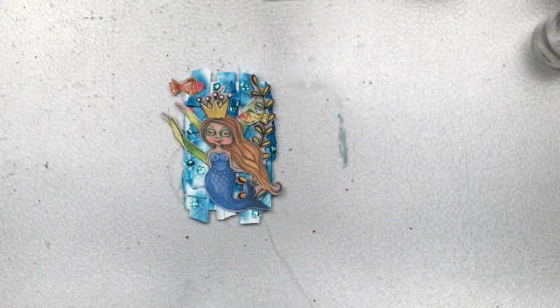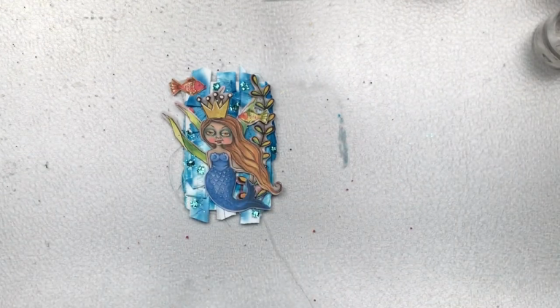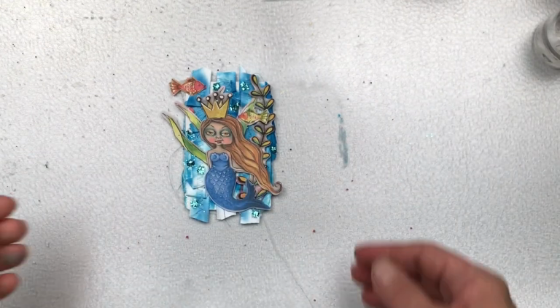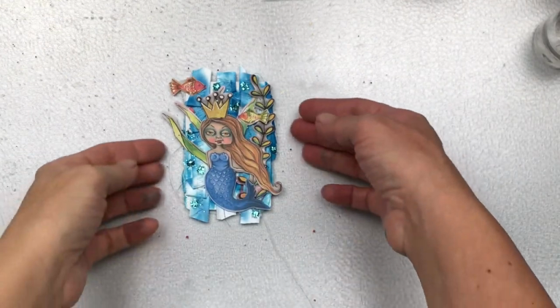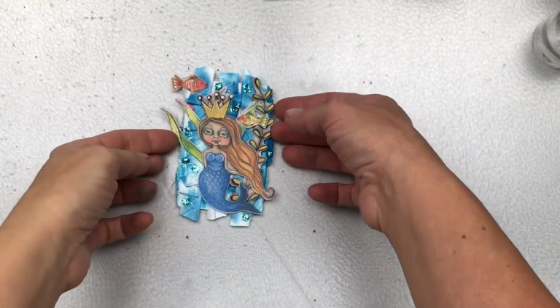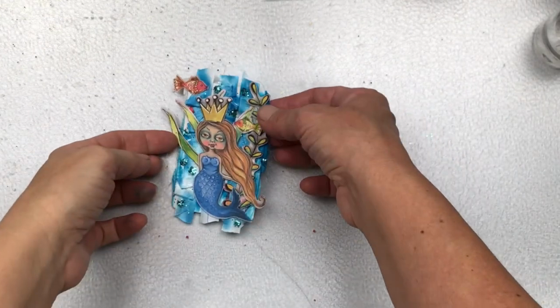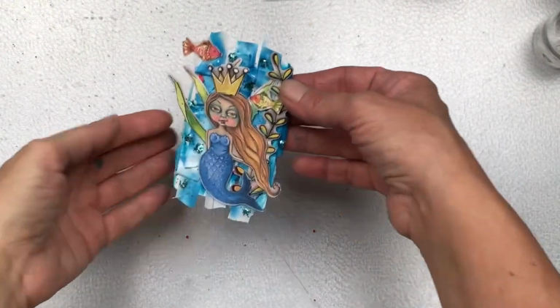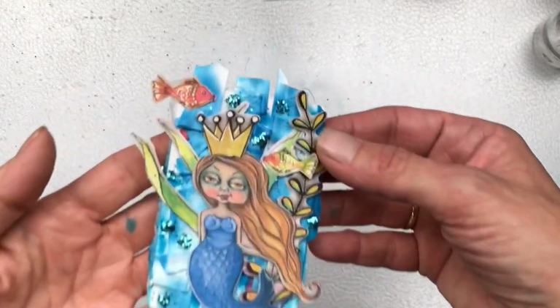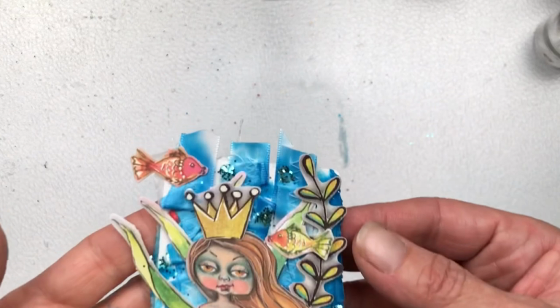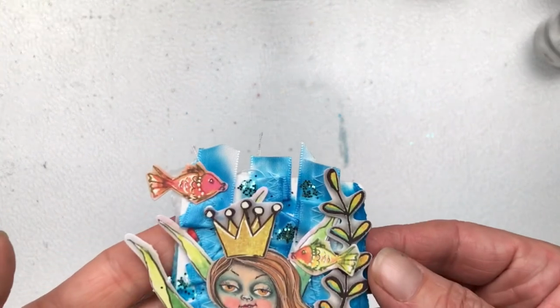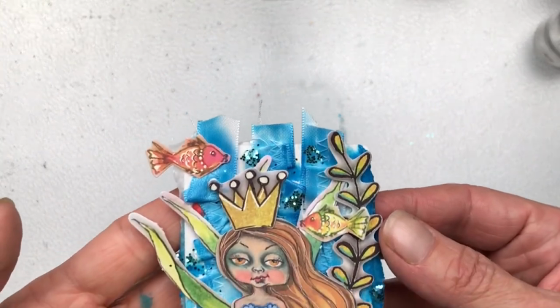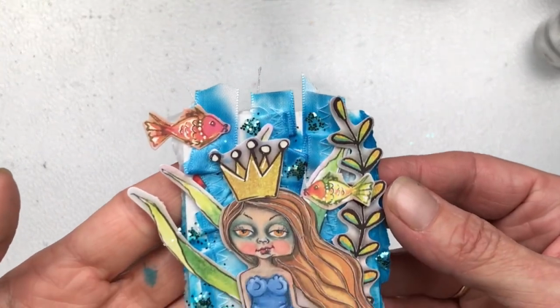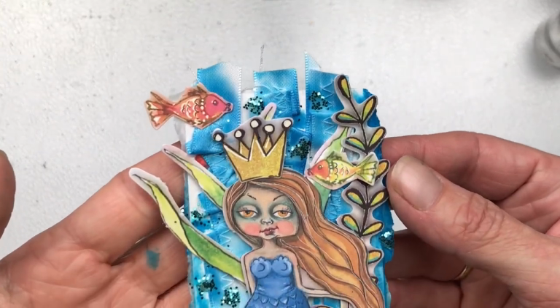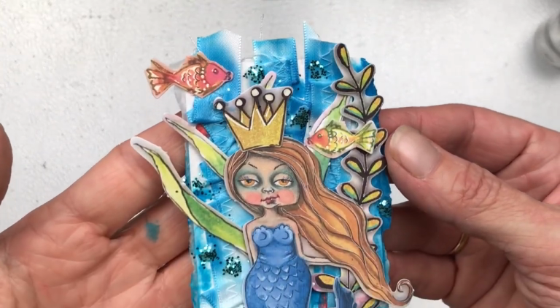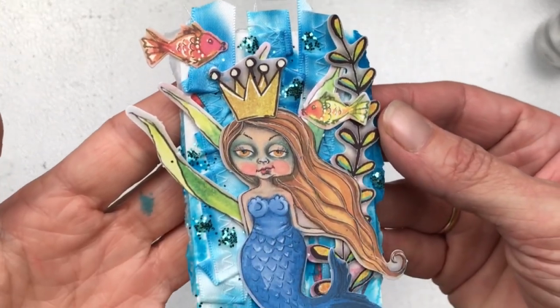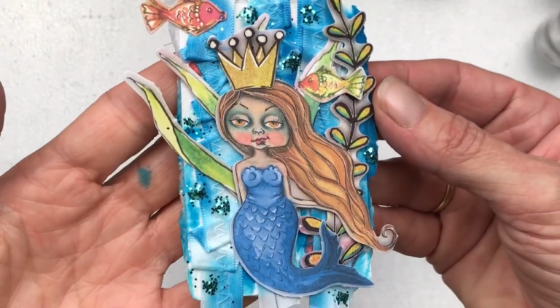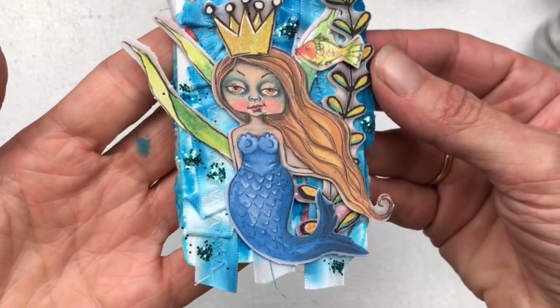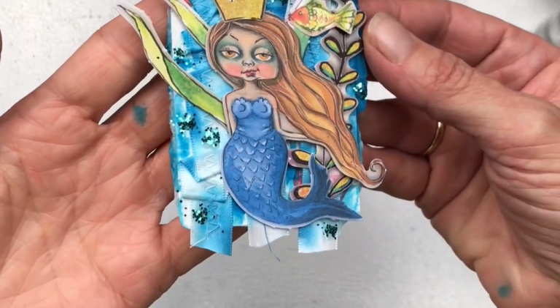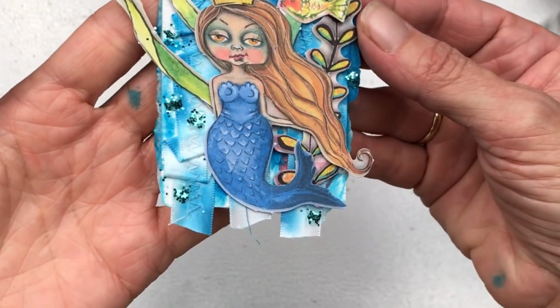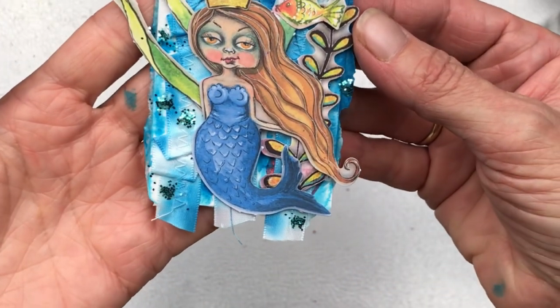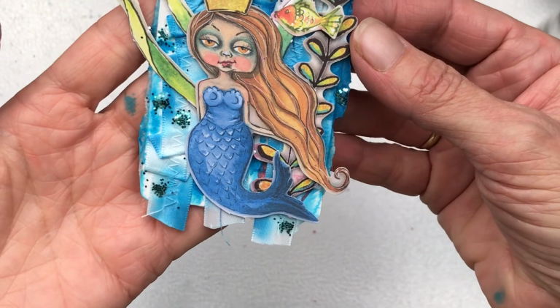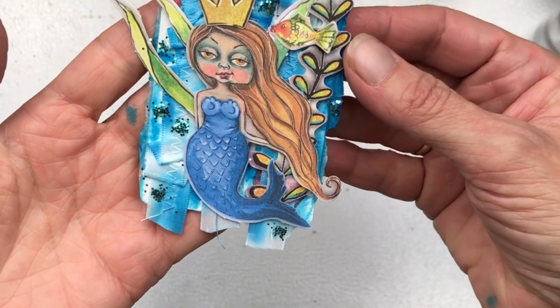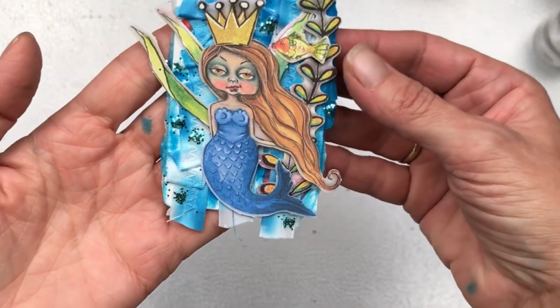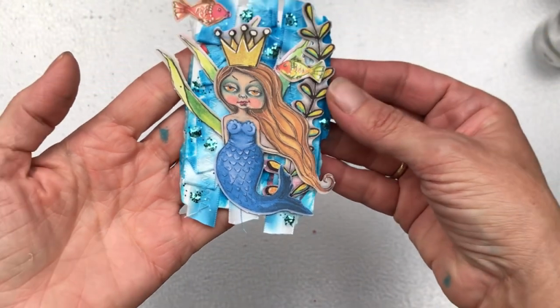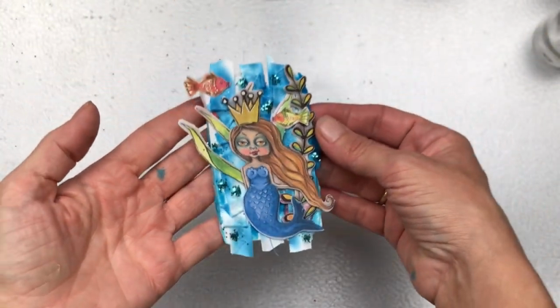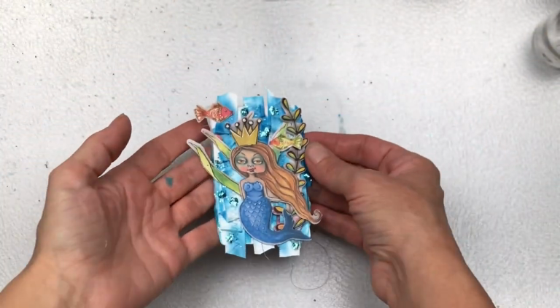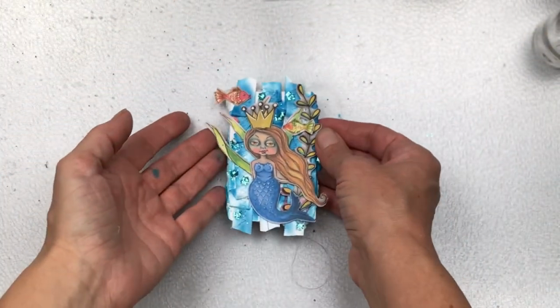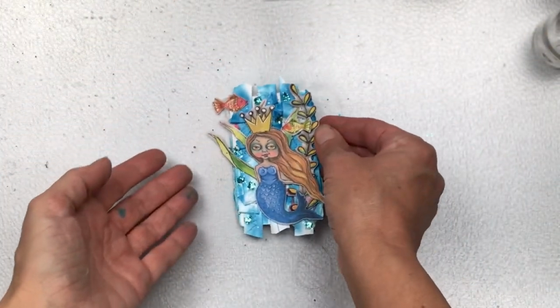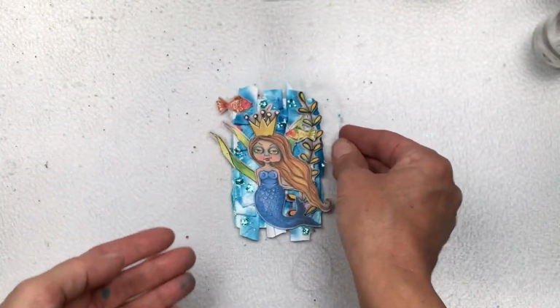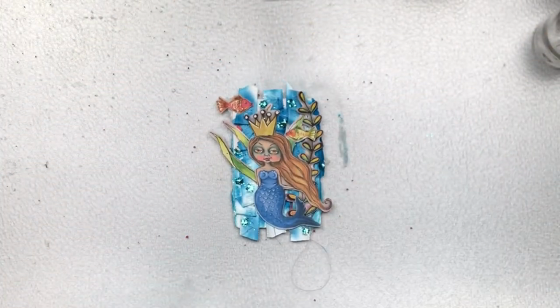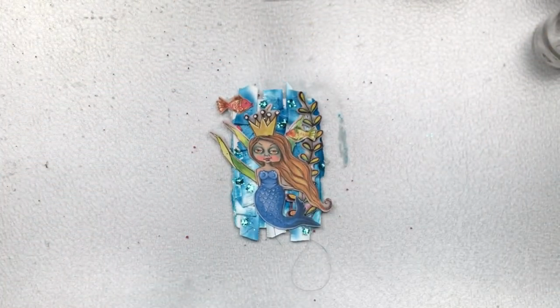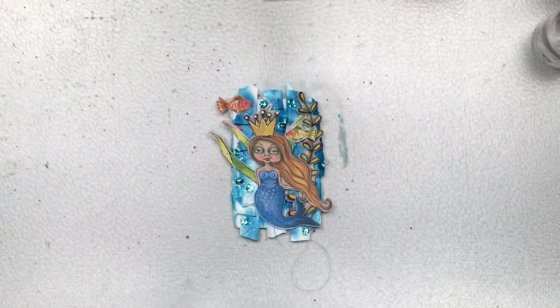Here is a close-up of my card. I really hope you enjoyed watching me create this and that you were inspired to create your own. Thank you so much for taking the time to watch my video — don't forget to subscribe, and I'll see you again soon, bye!